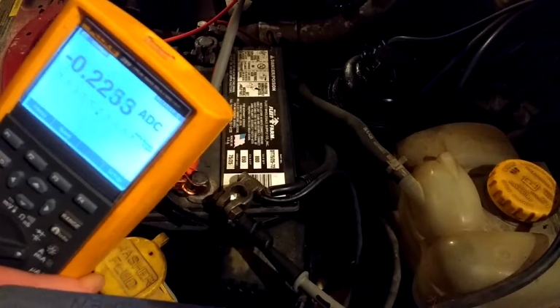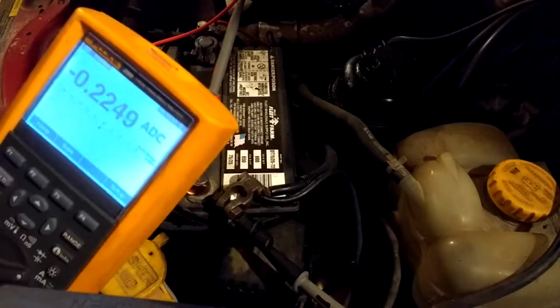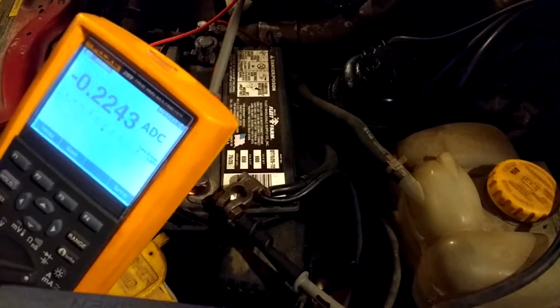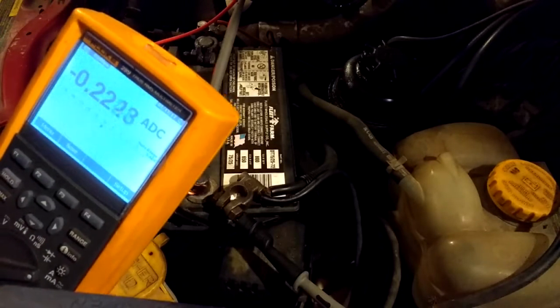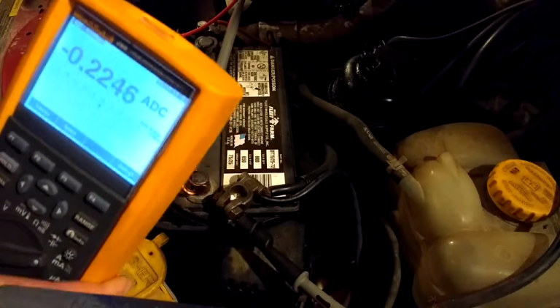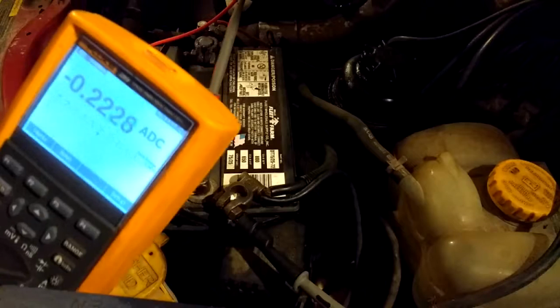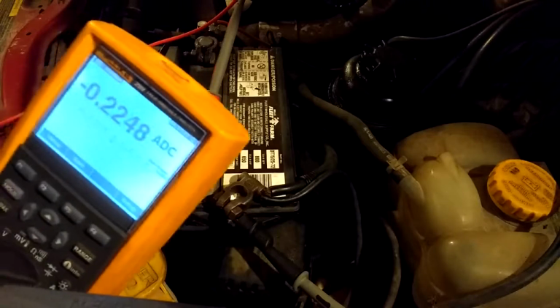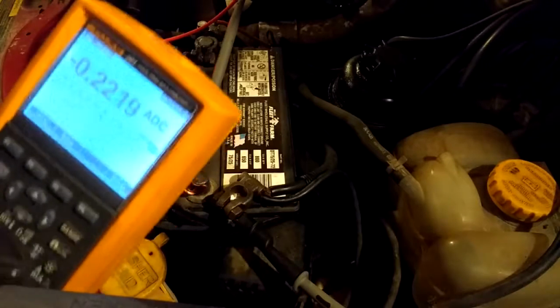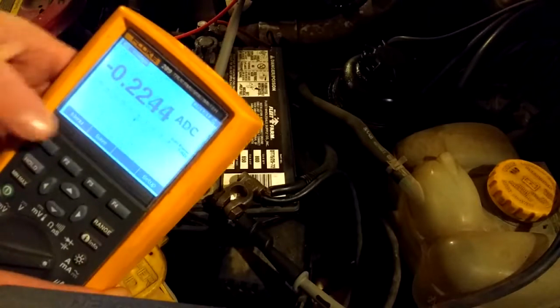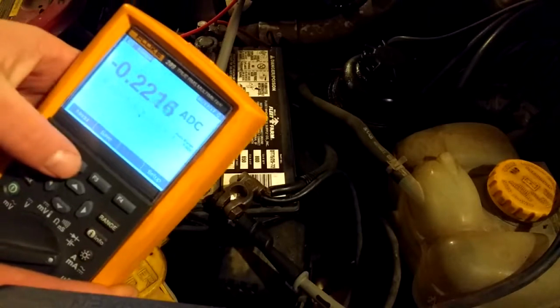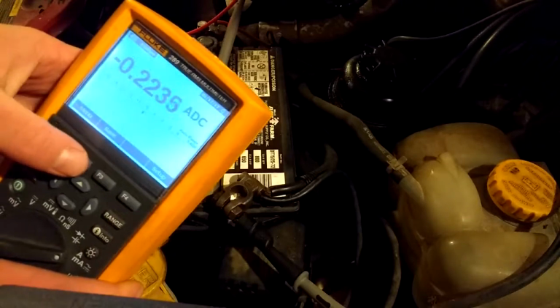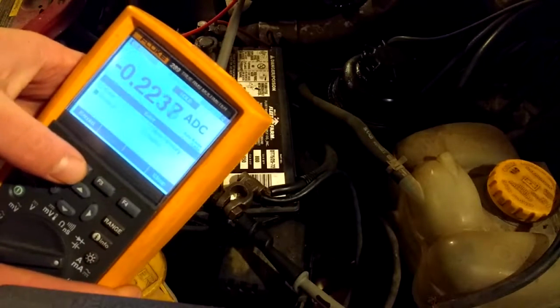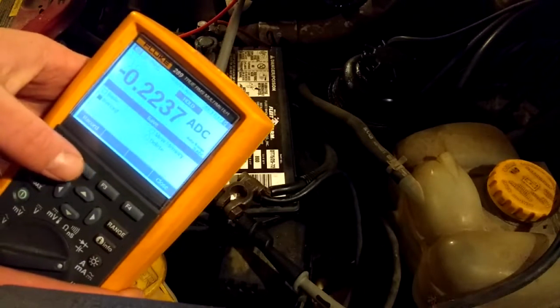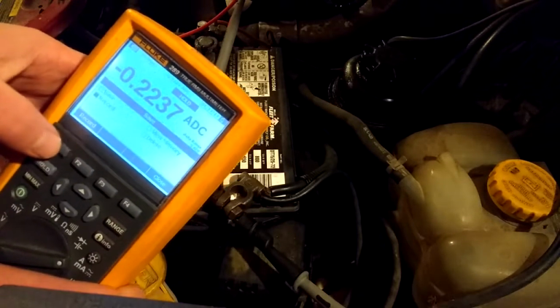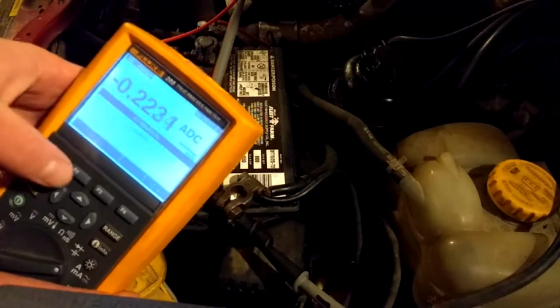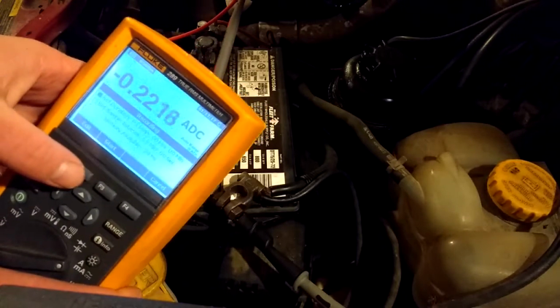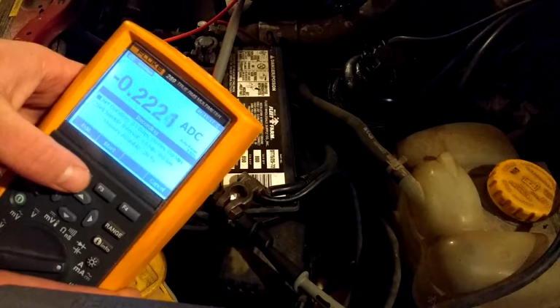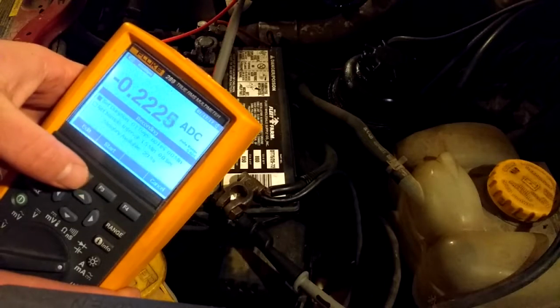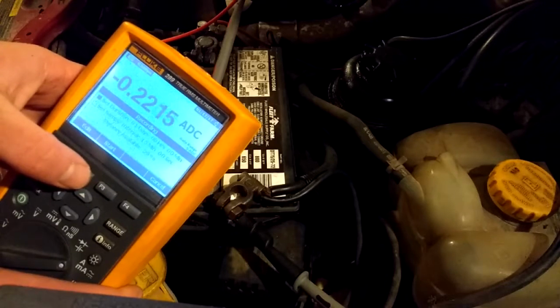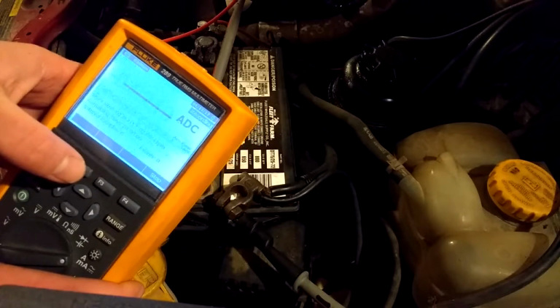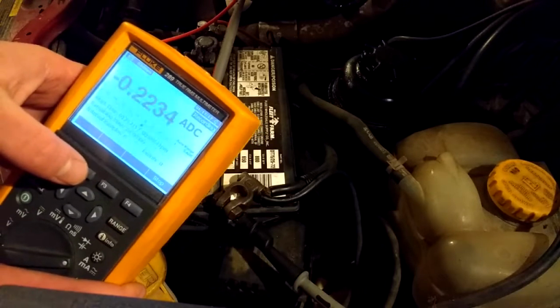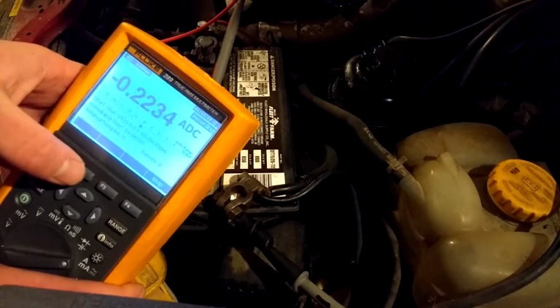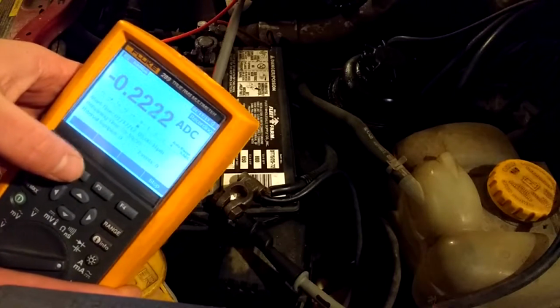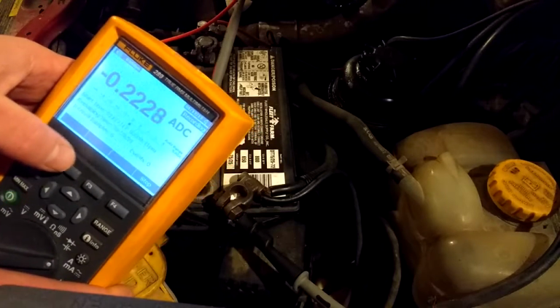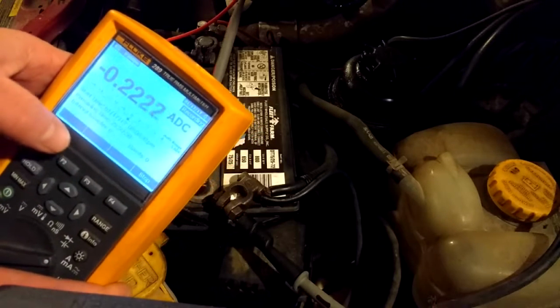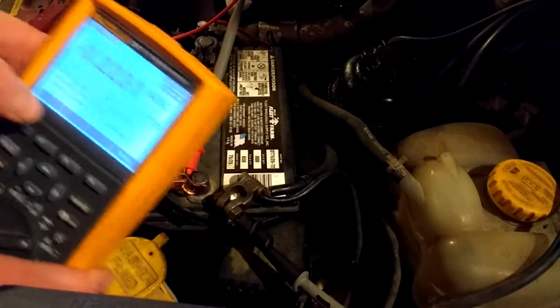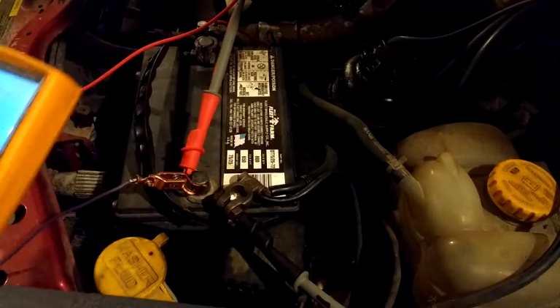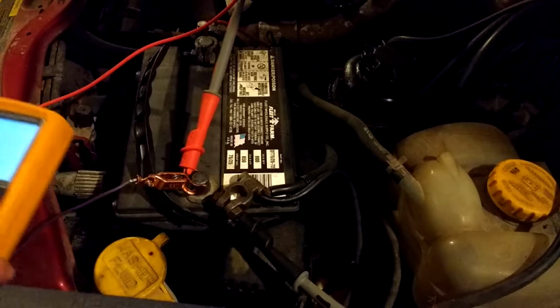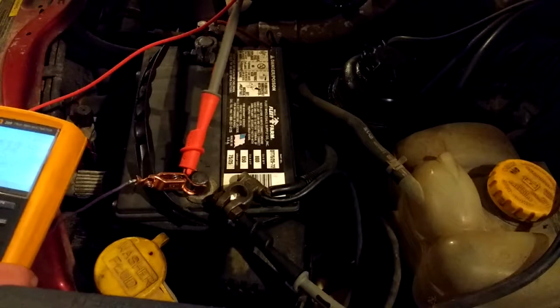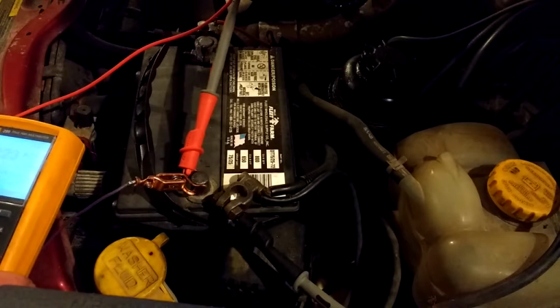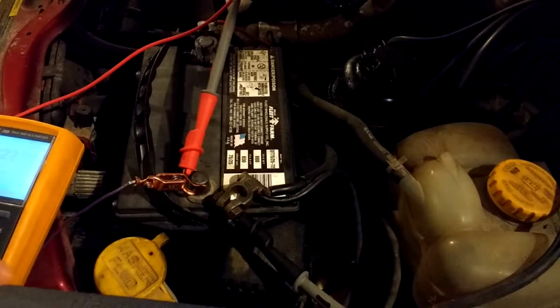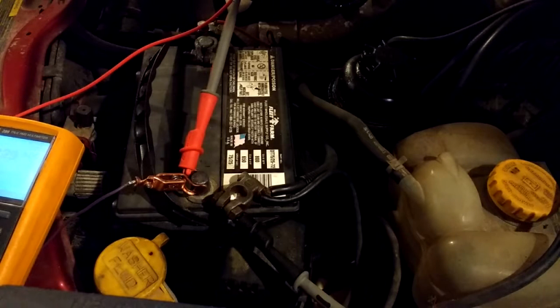Just a couple things to watch for. What I'll probably do is just set it to record and data log it, and come back in a little while to see what the amp draw is.